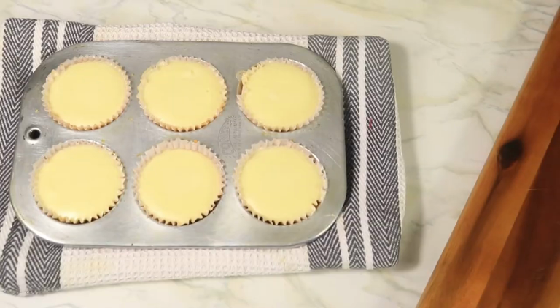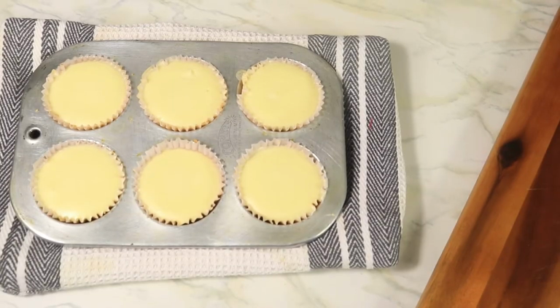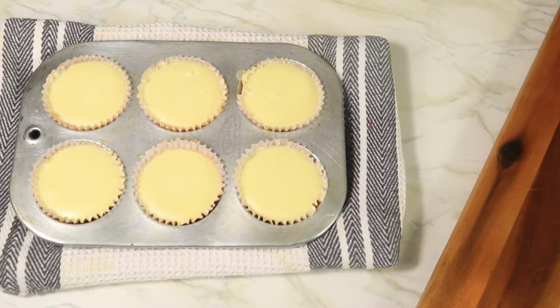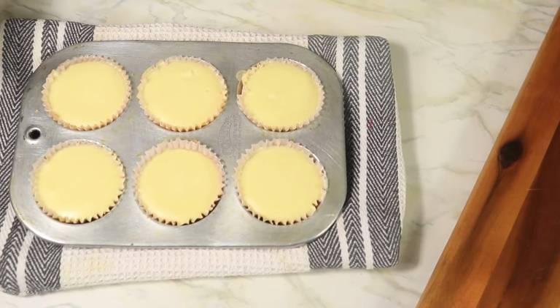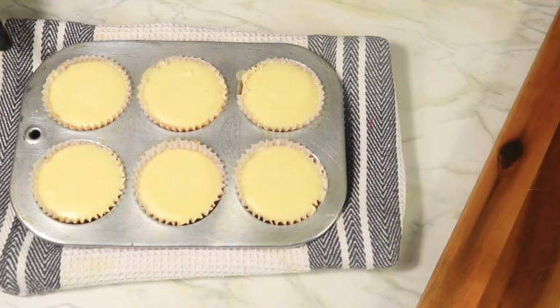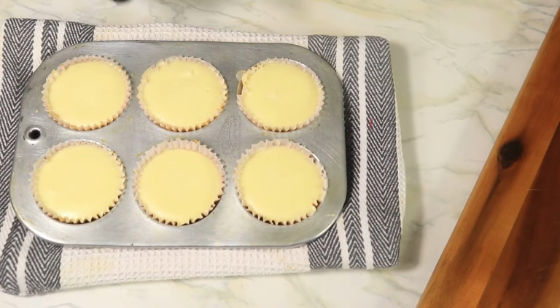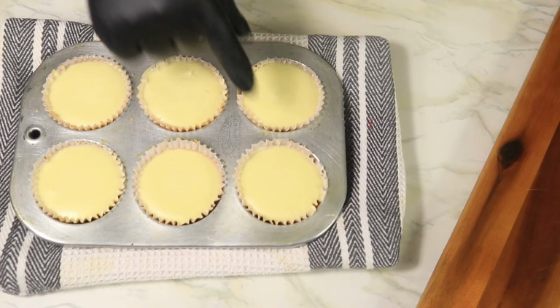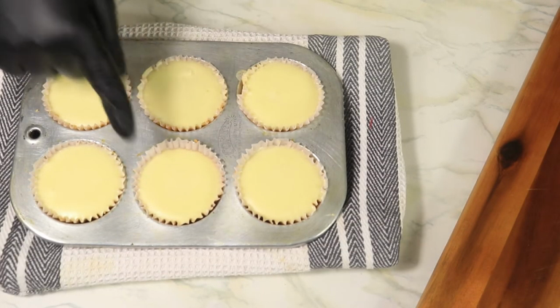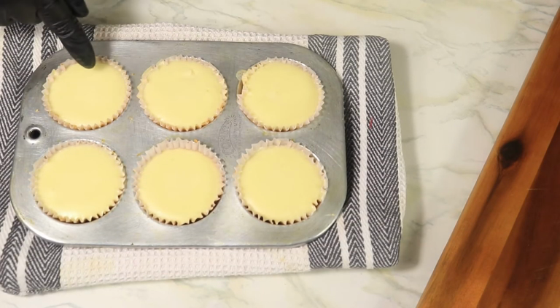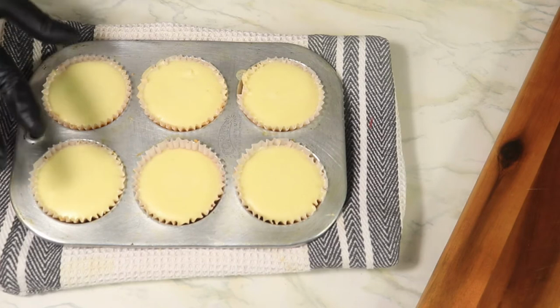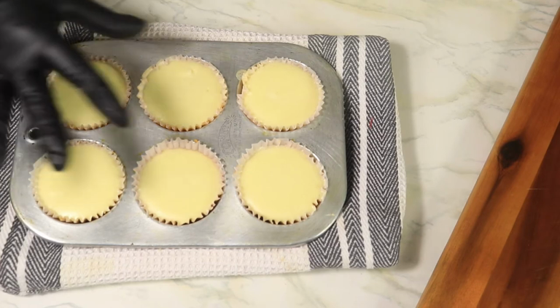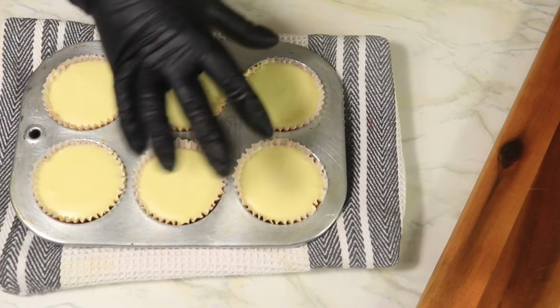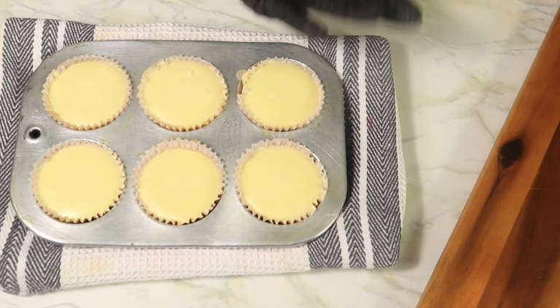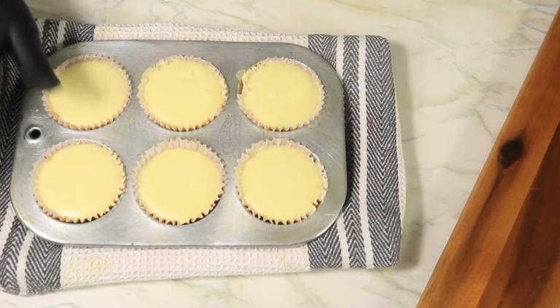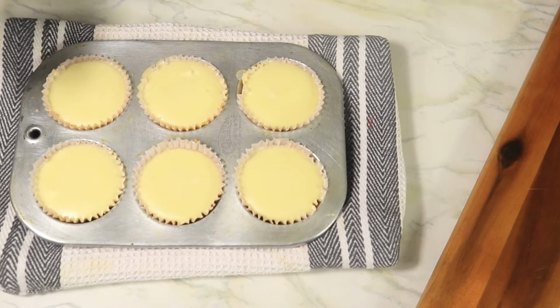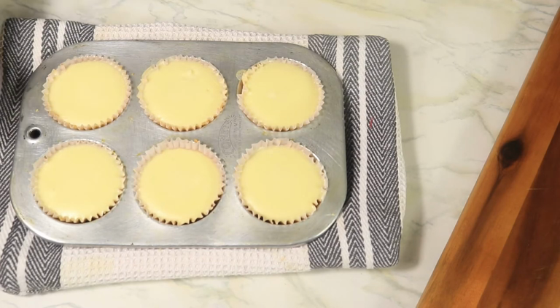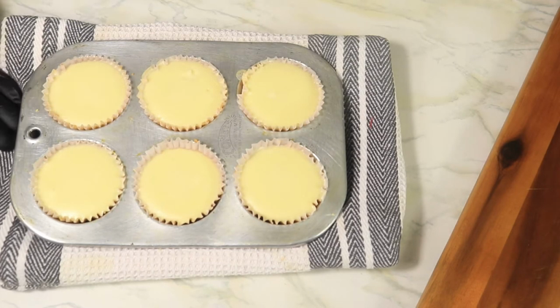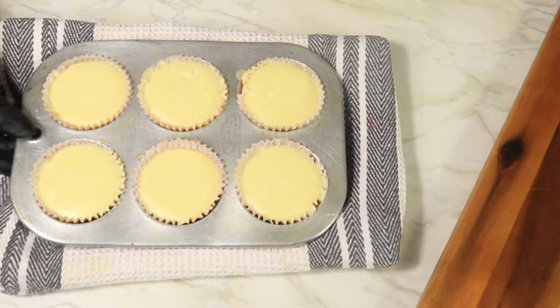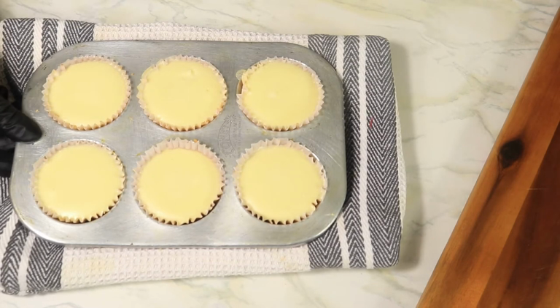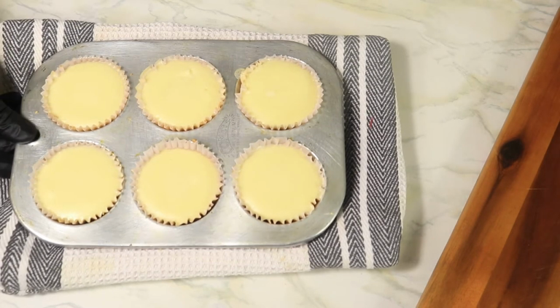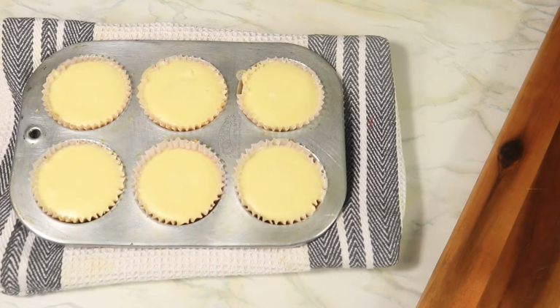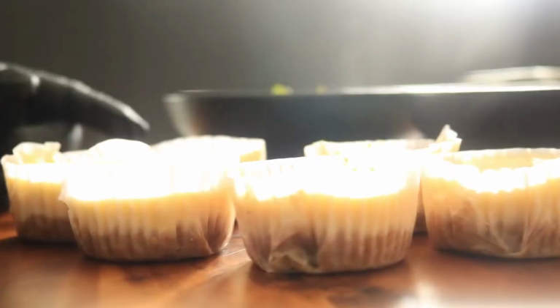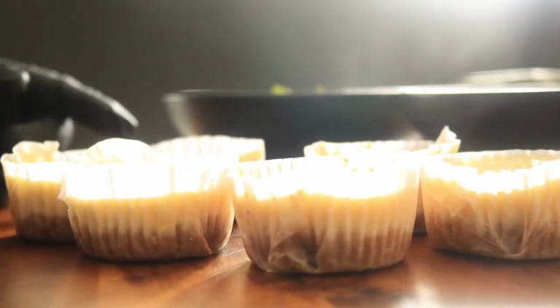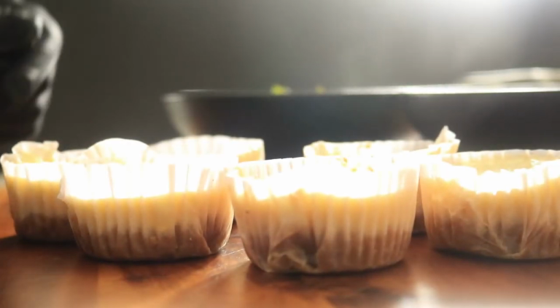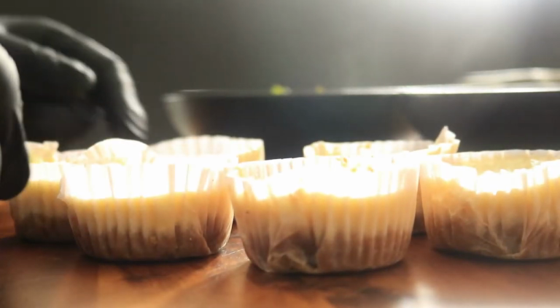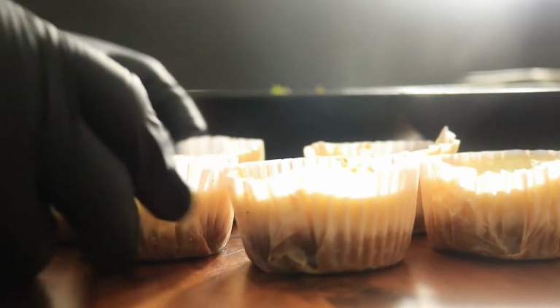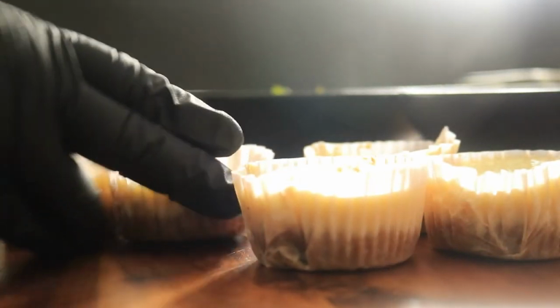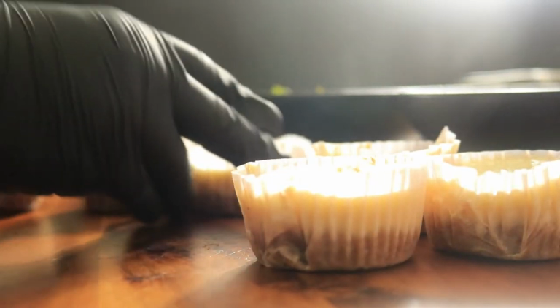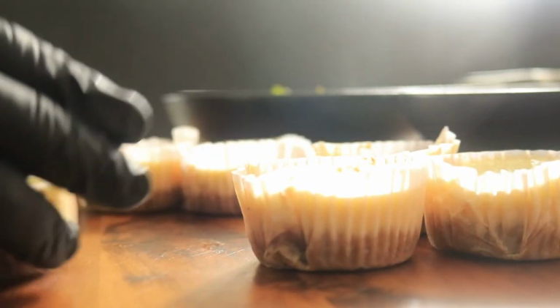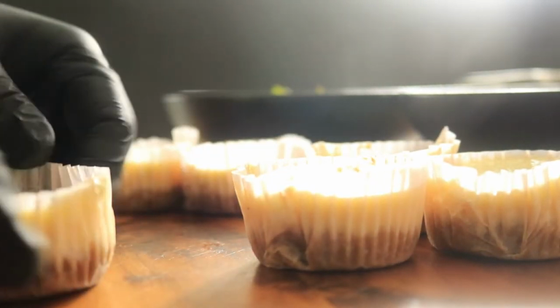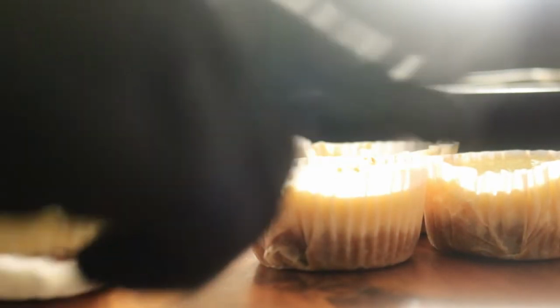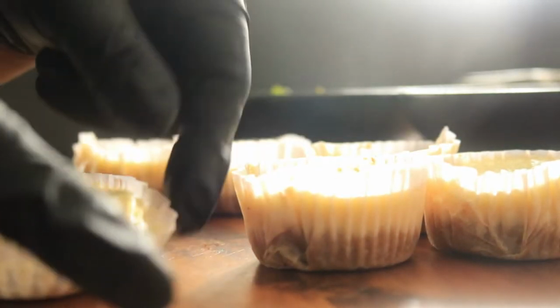After 15 minutes, I remove the cheesecakes out of the oven and now I'm going to let them cool down and then refrigerate them overnight. The next day, I'm going to remove the cake wraps from around the mini cheesecakes.